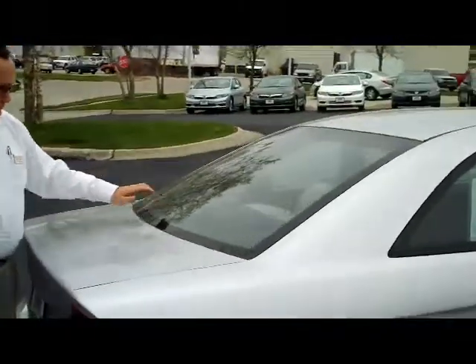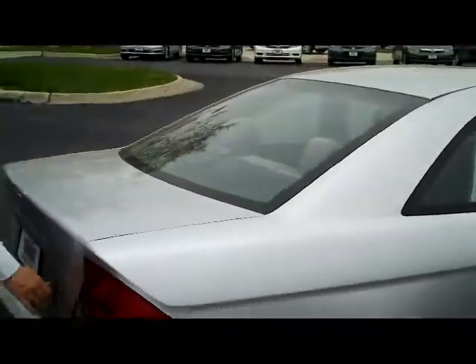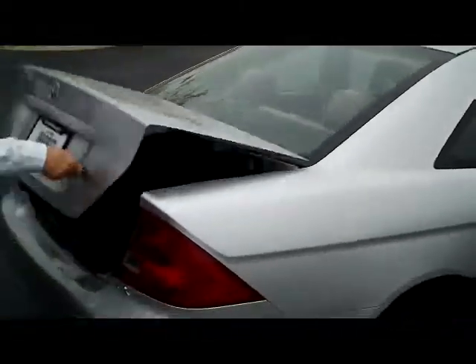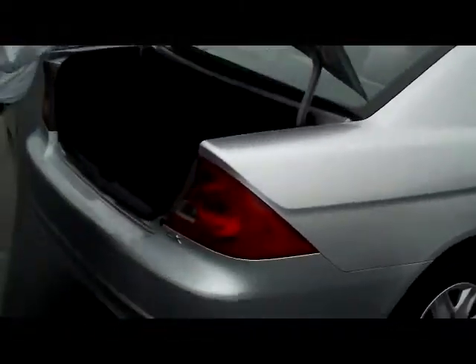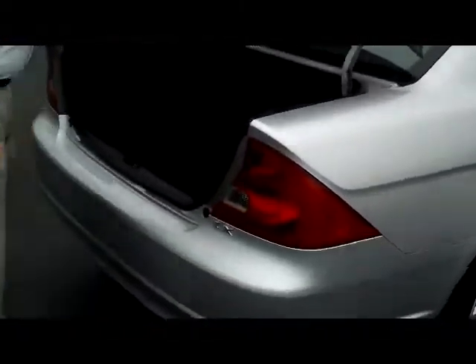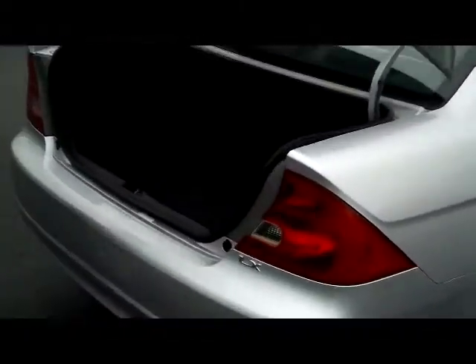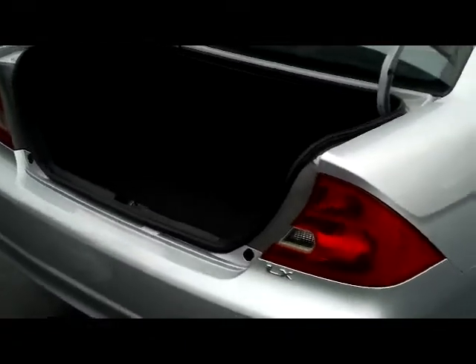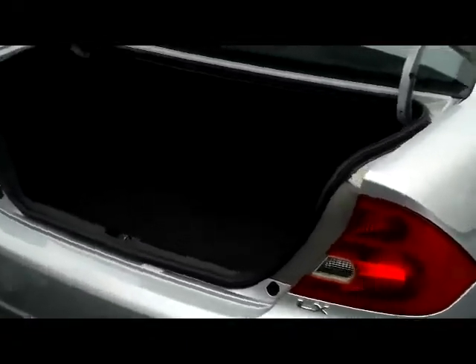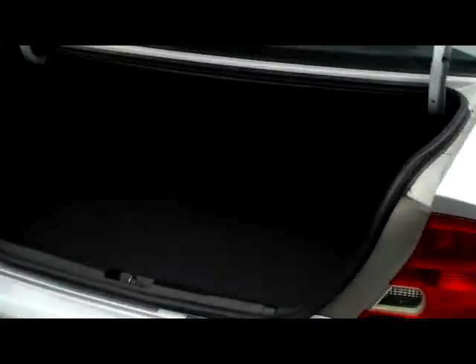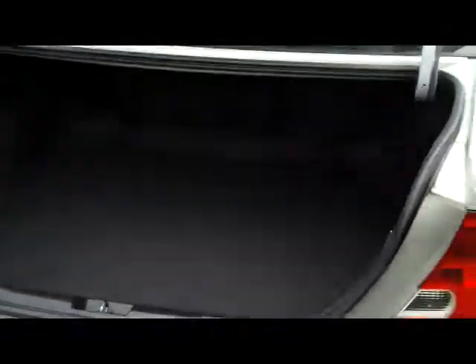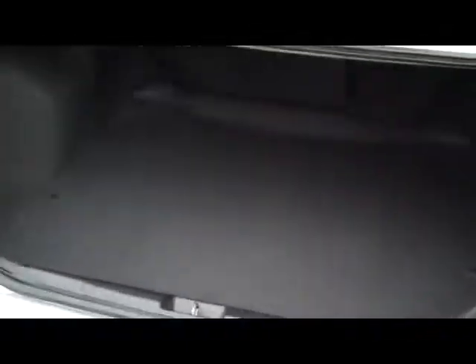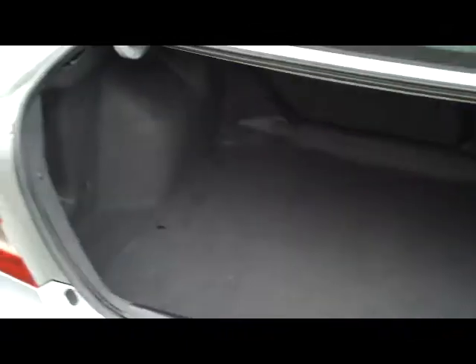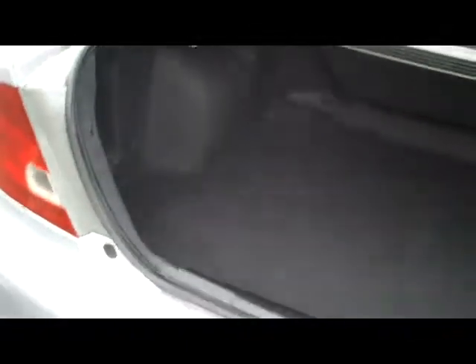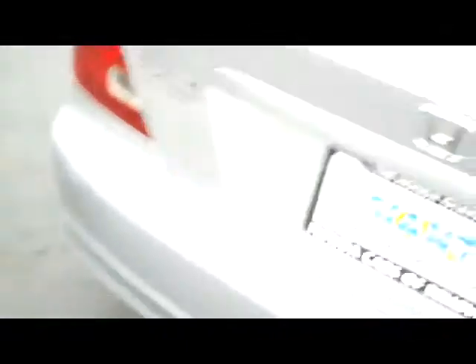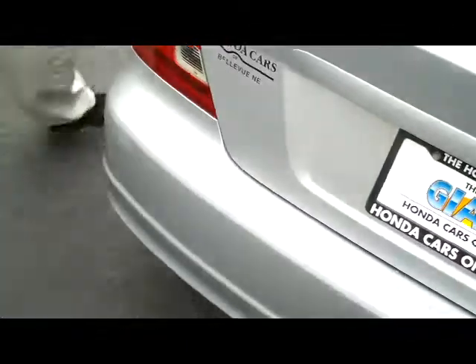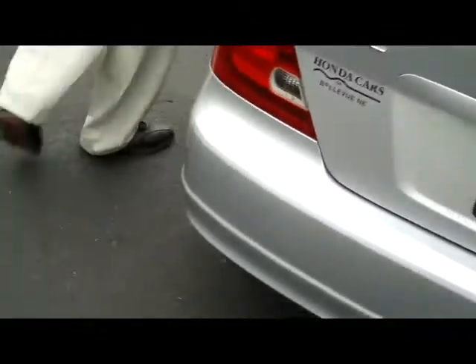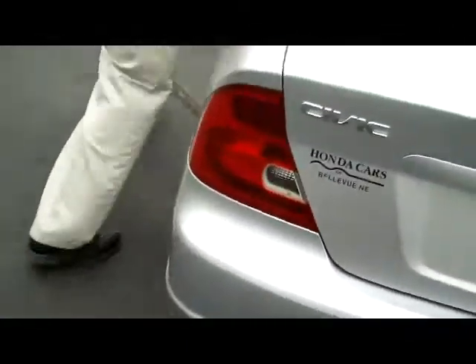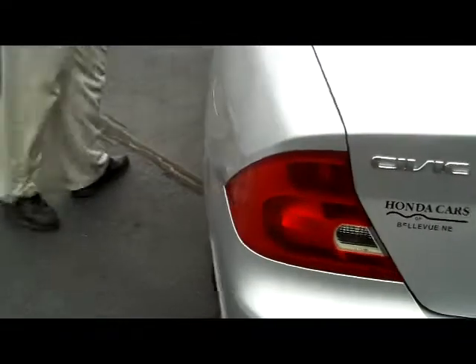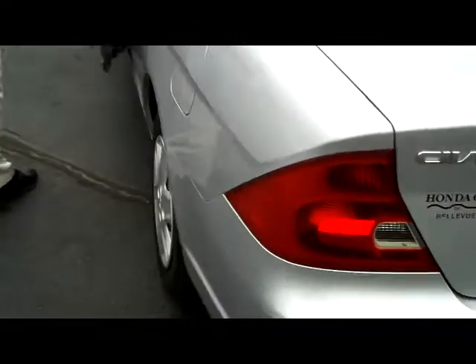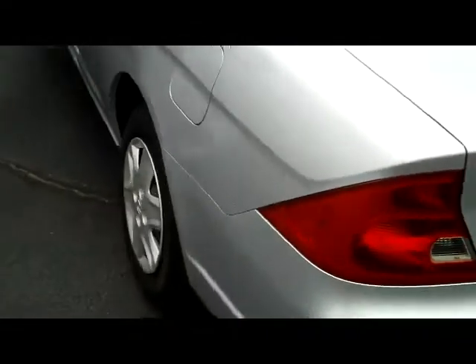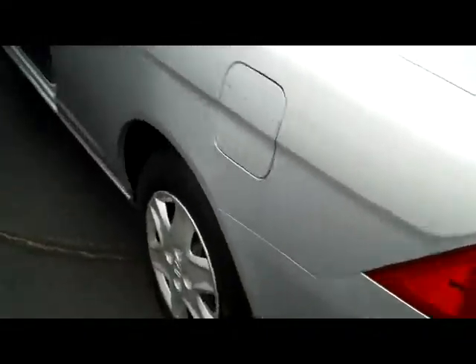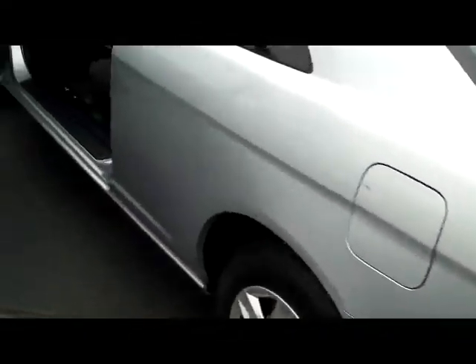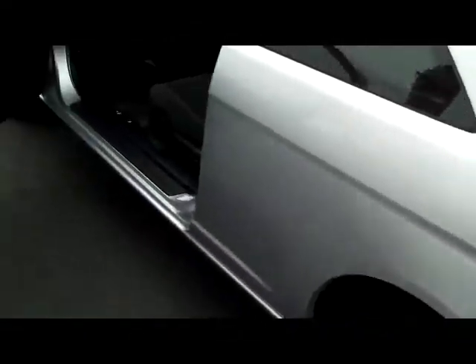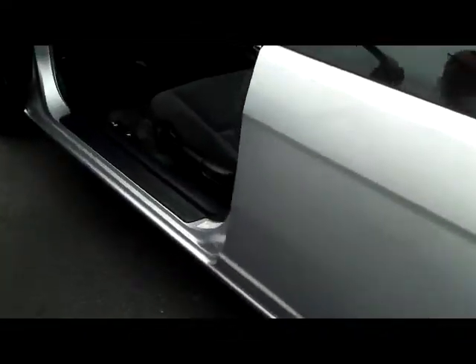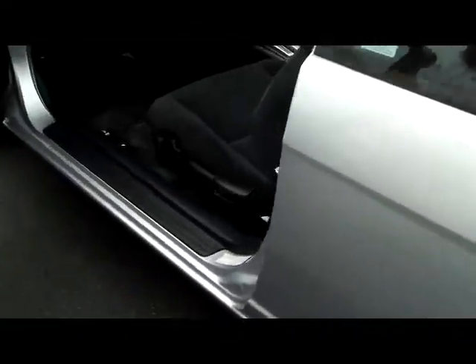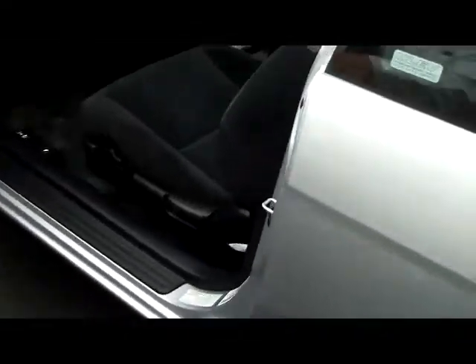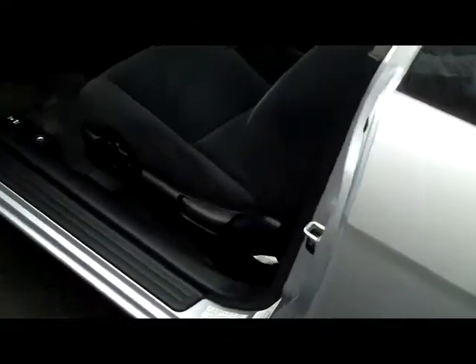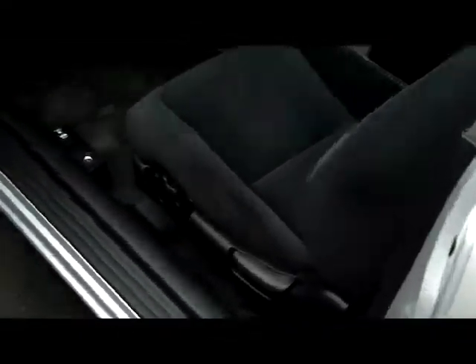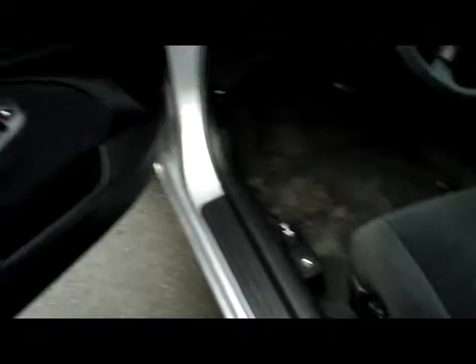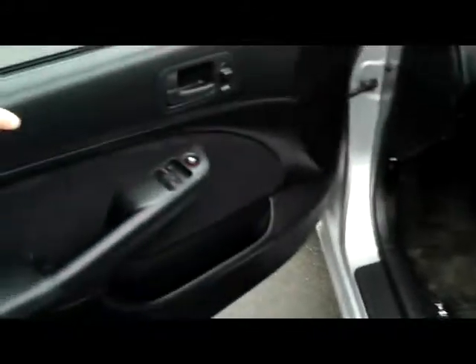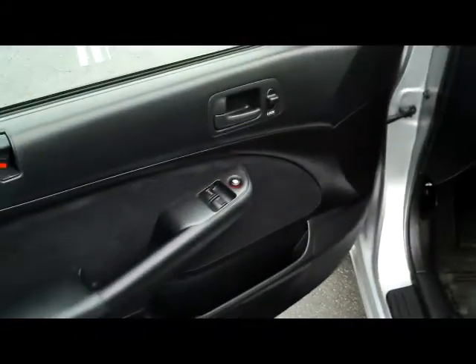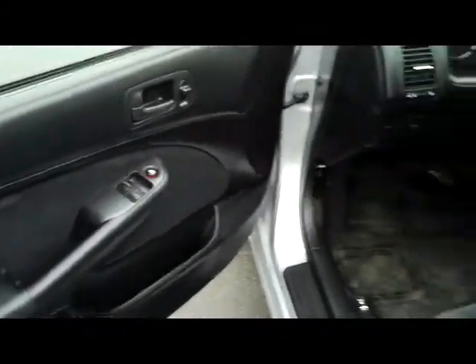High mount brake light, lots of room in the trunk, pull-down seats if you need the additional space. It is a five-passenger vehicle. You have your manual height adjustment on the driver's seat, power windows, power locks, and power mirrors.